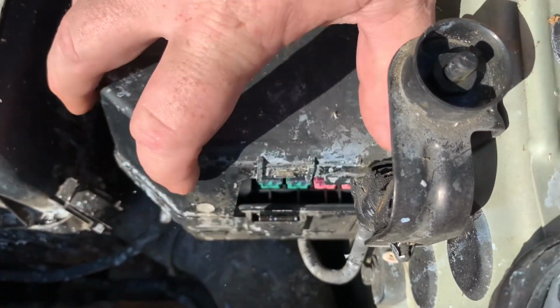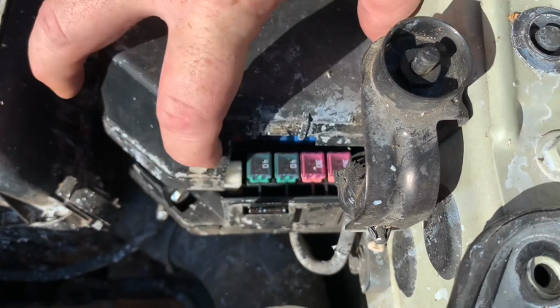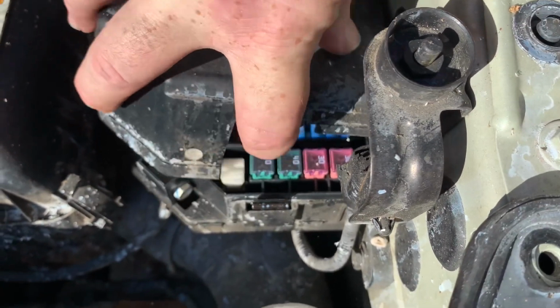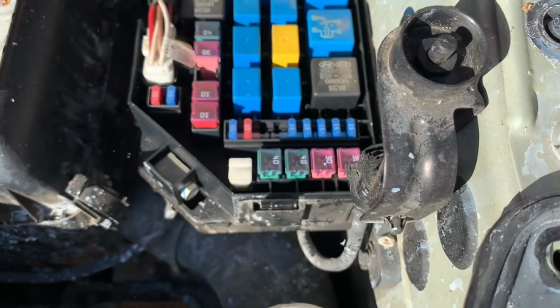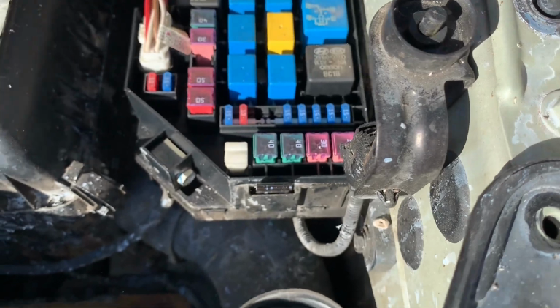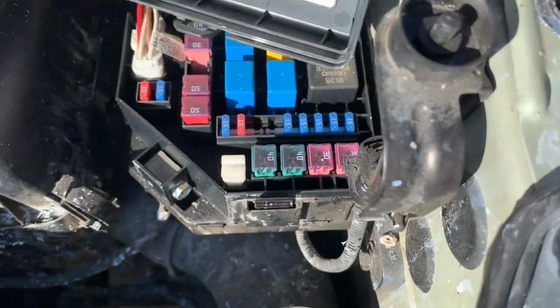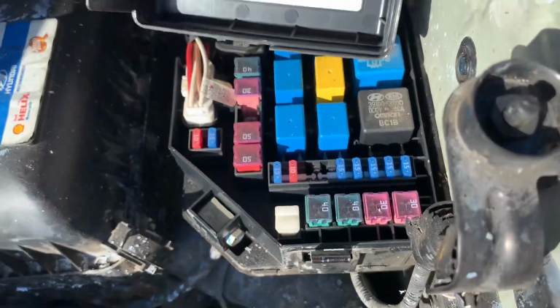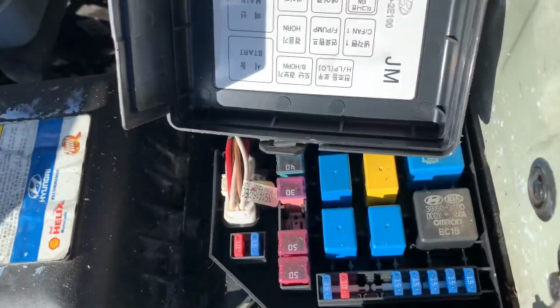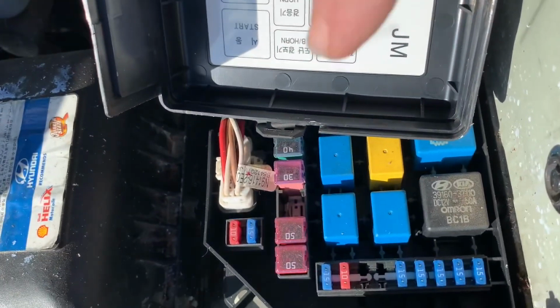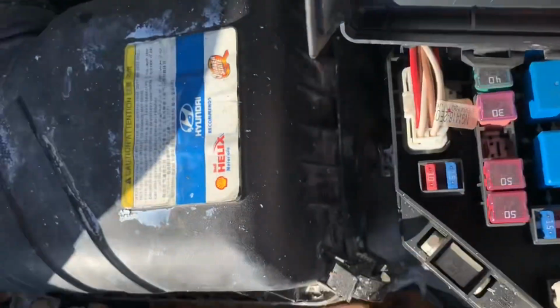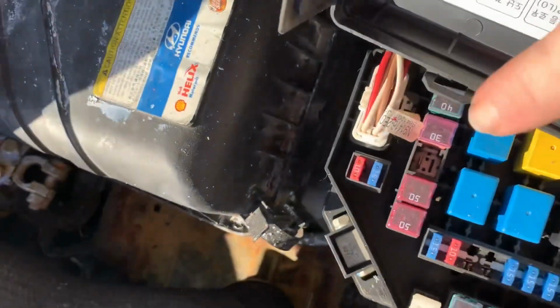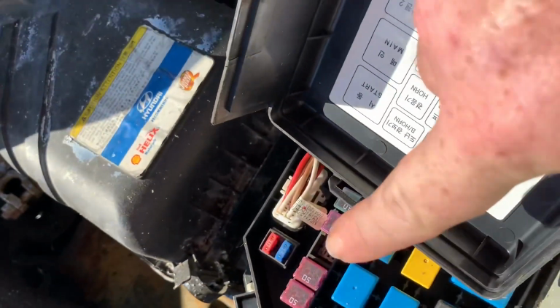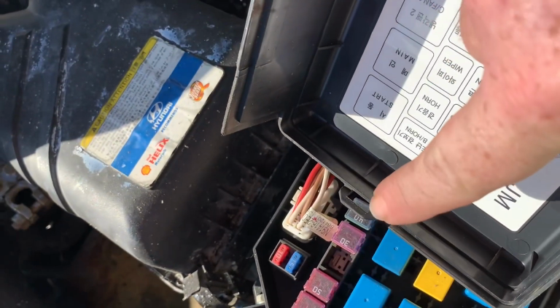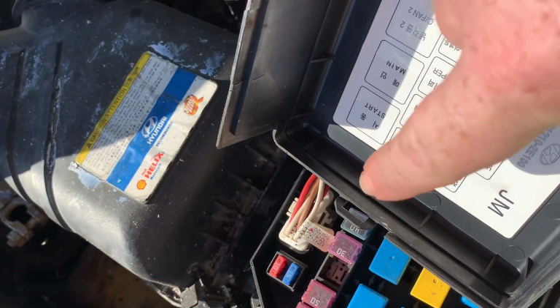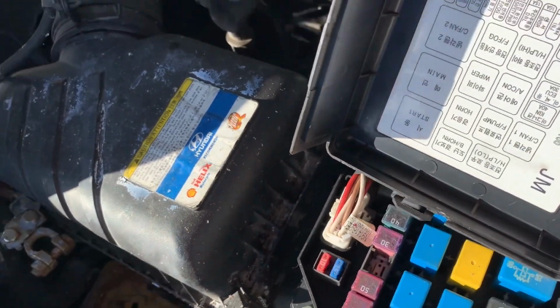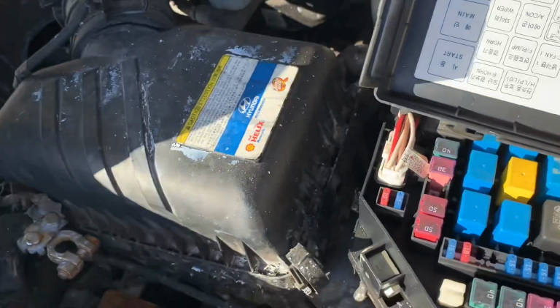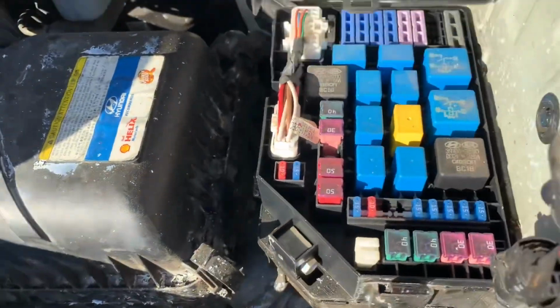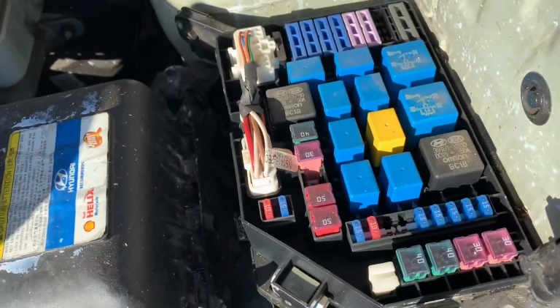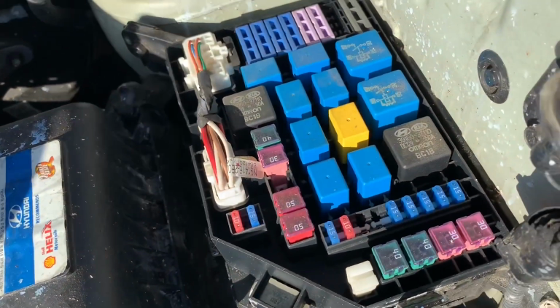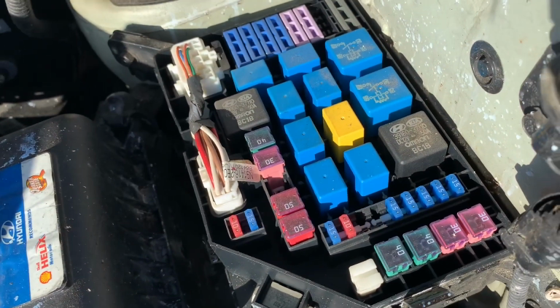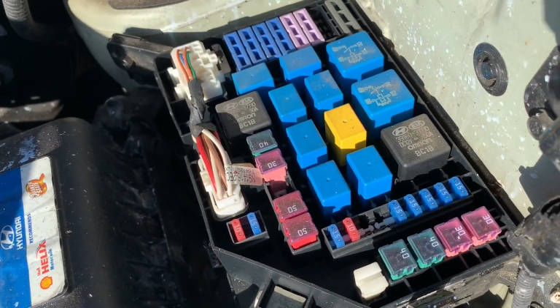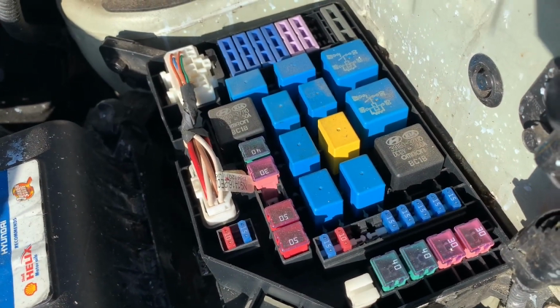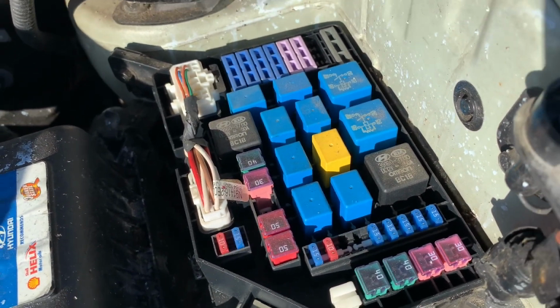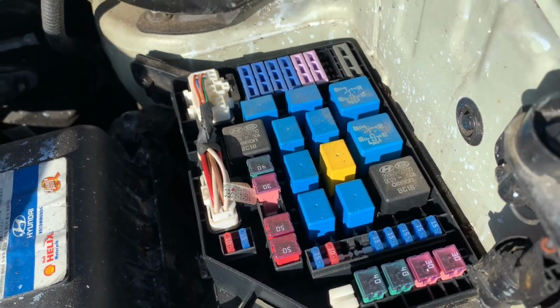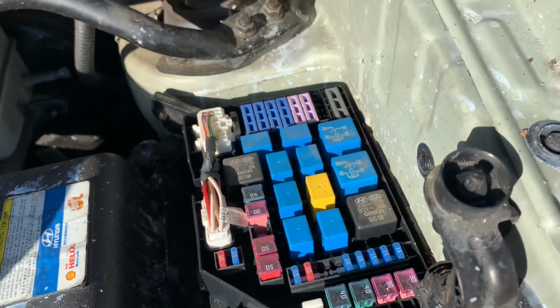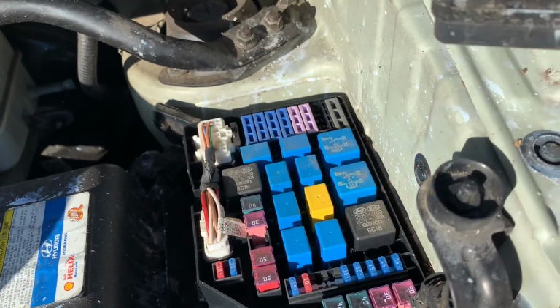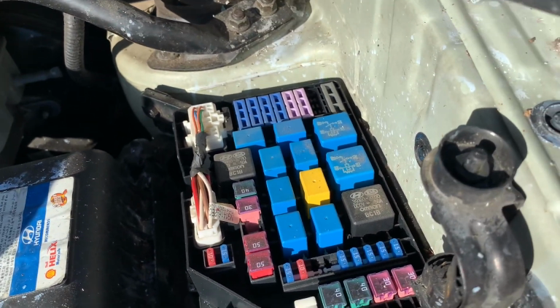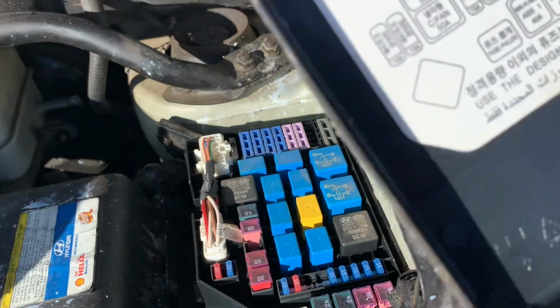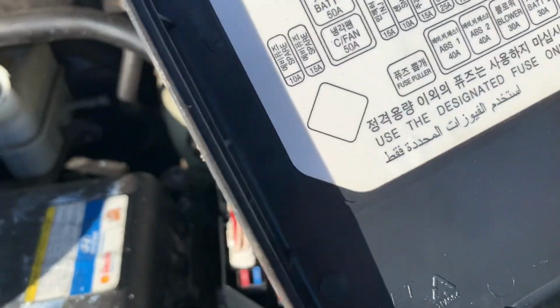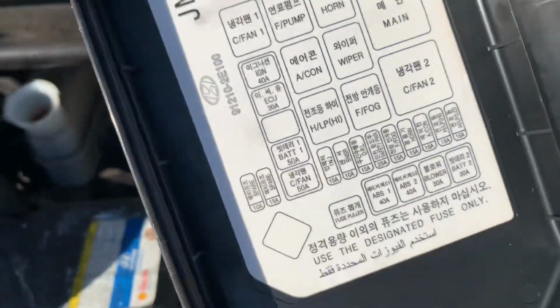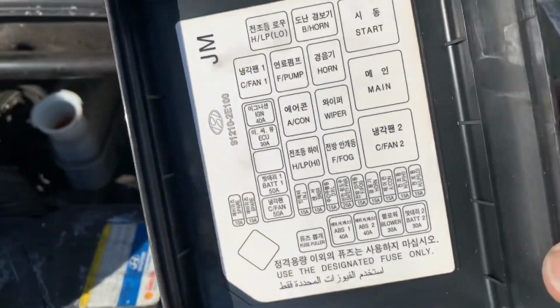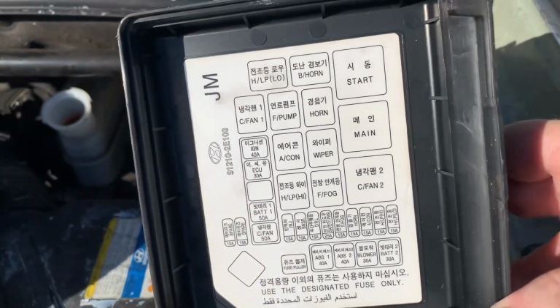On the back side of that cover there will be a little catch here. Underneath that cover you'll see the fuses and relays. On the back side of this cover it'll have the fuse and relay positions labeled also.